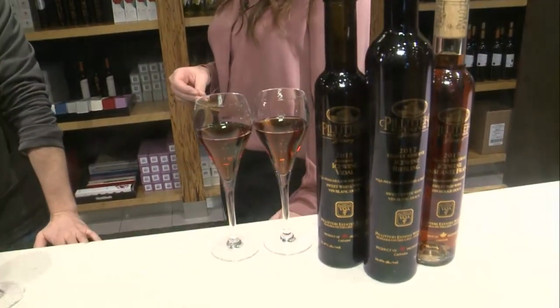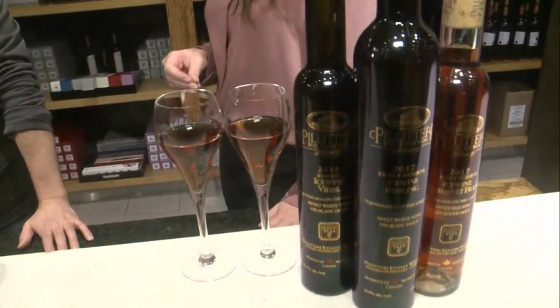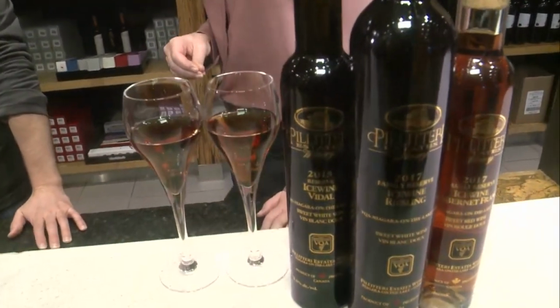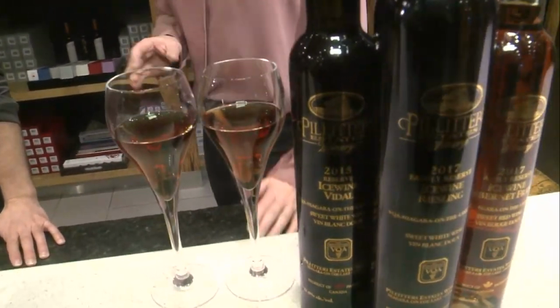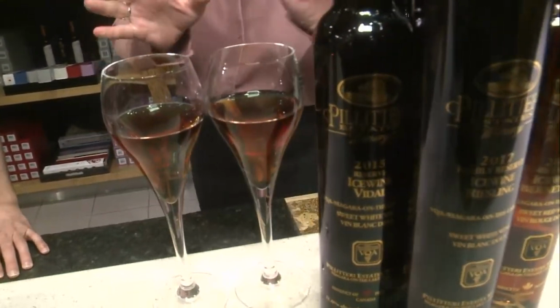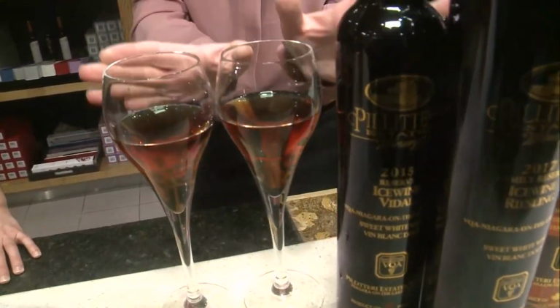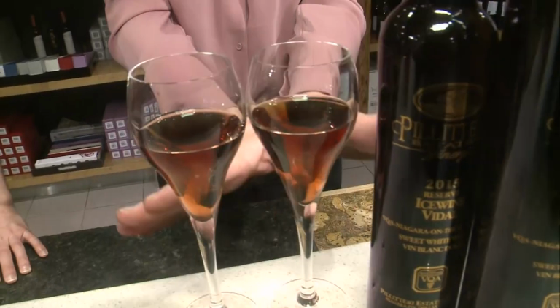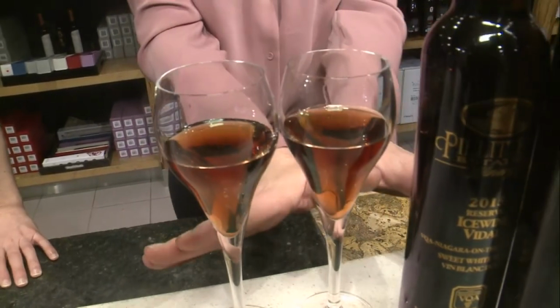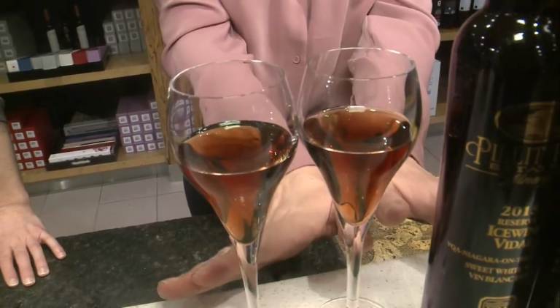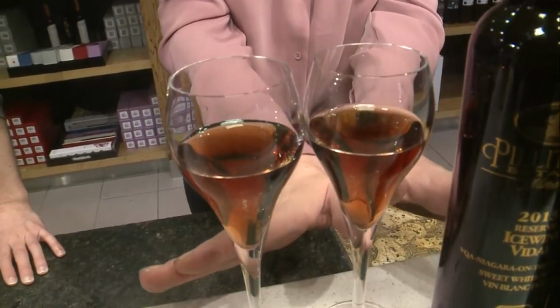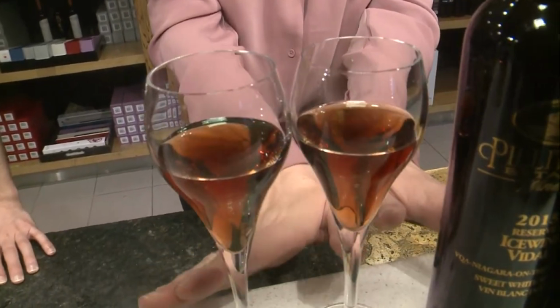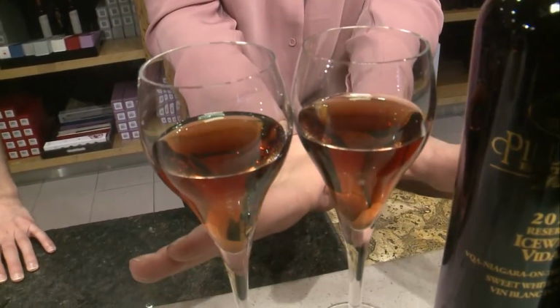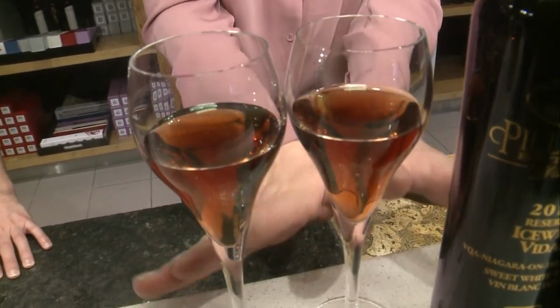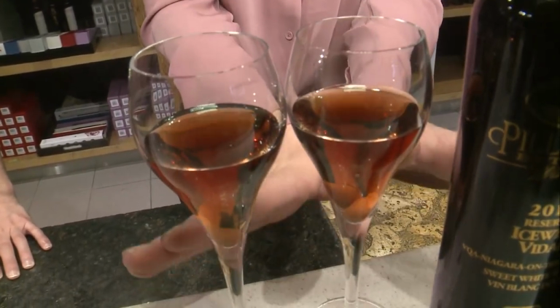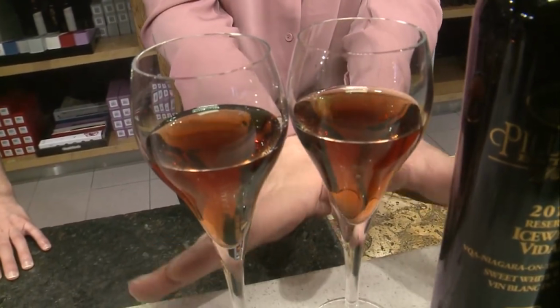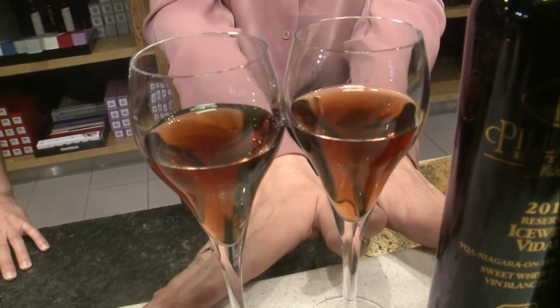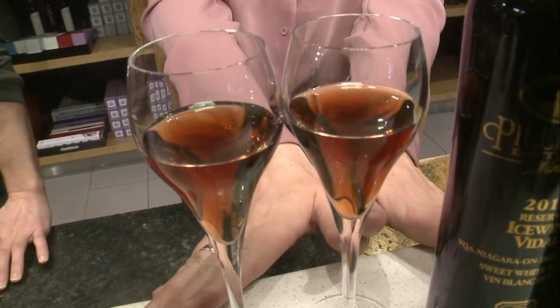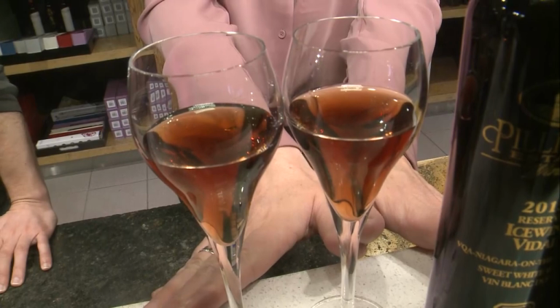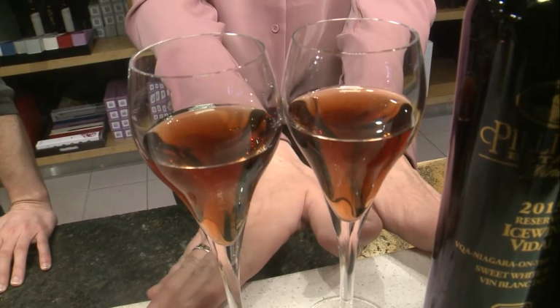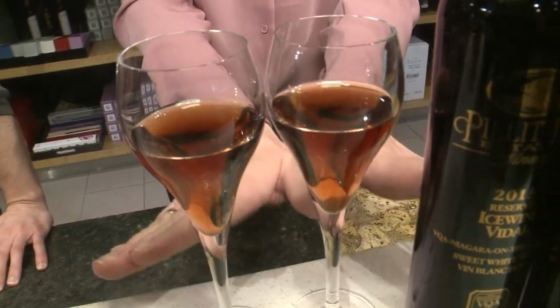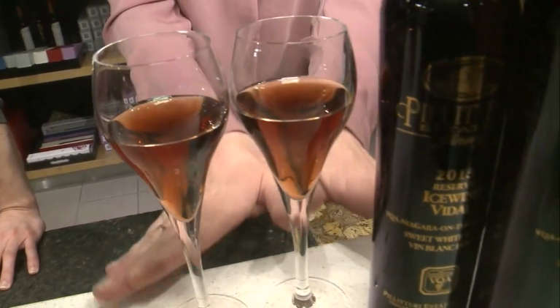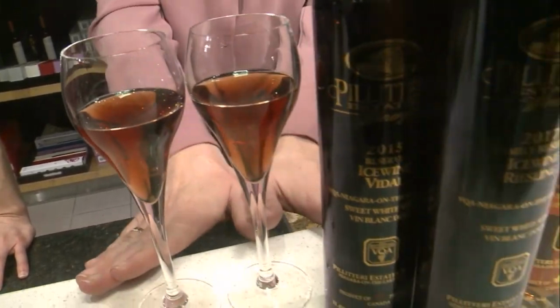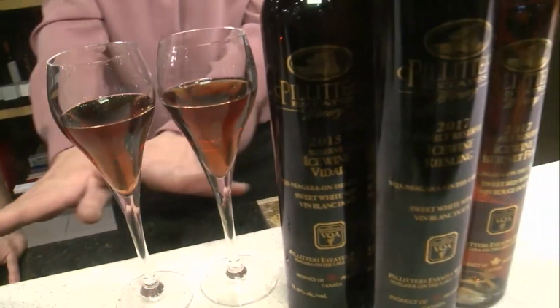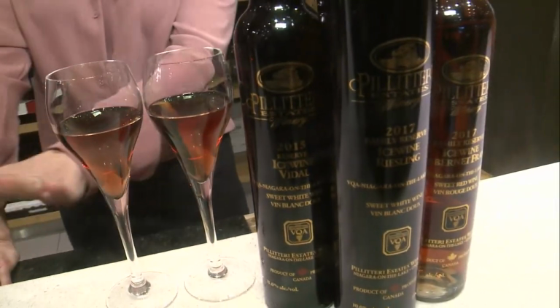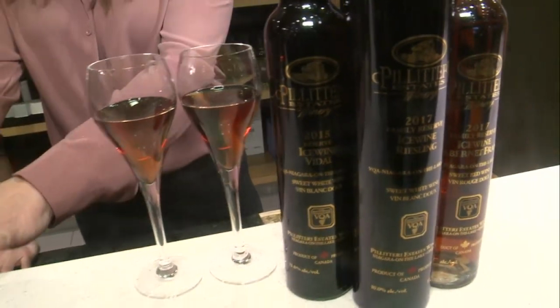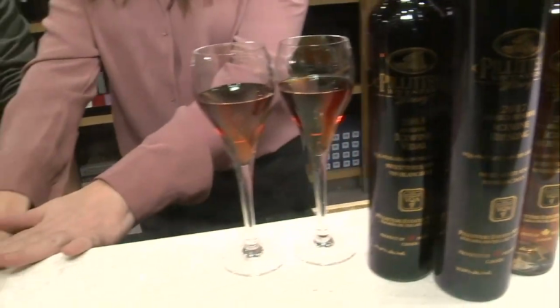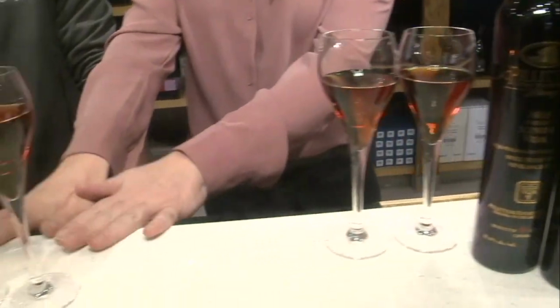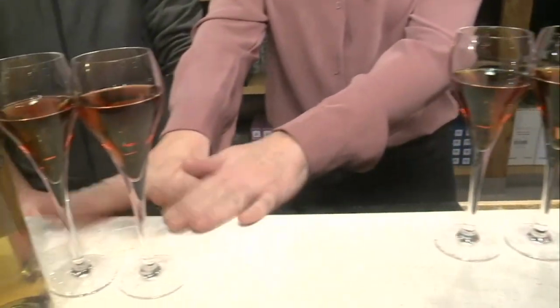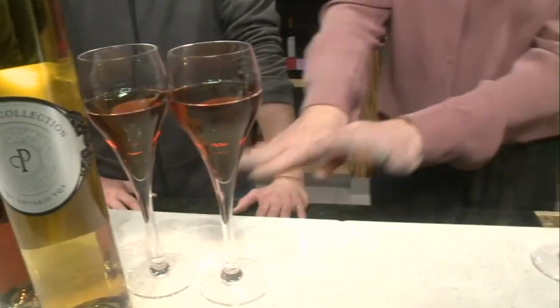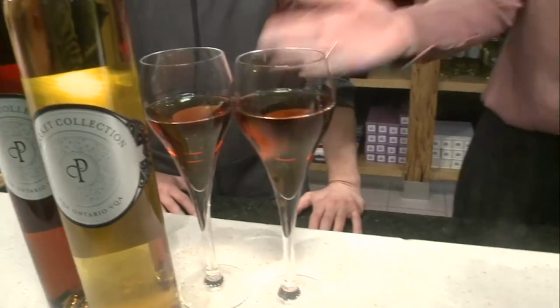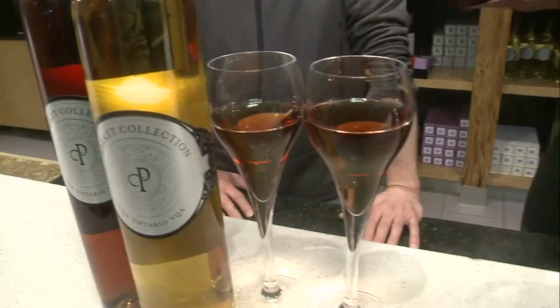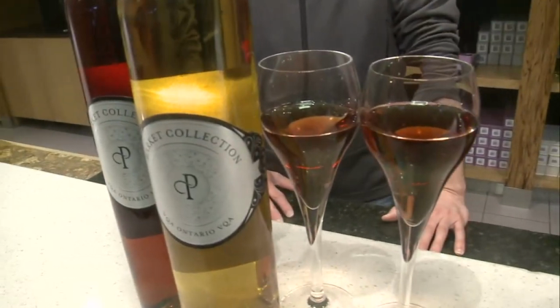So this here is harvested at minus ten — that's the reserve ice wine, correct? That's right. So this is the fancier one. And this one over here, this is what we call late harvest. Tell me the difference.